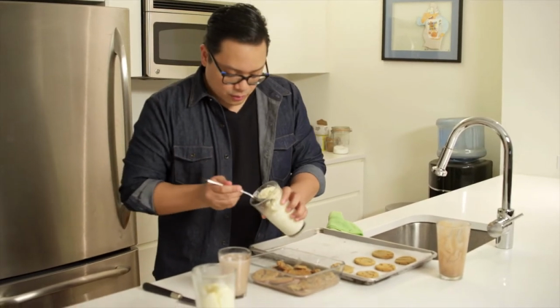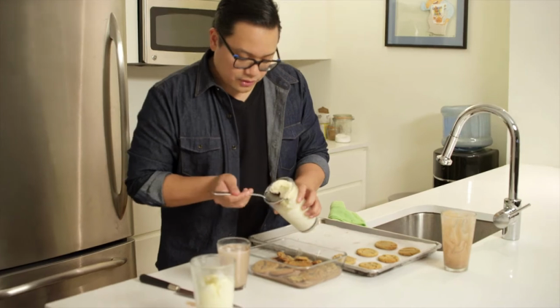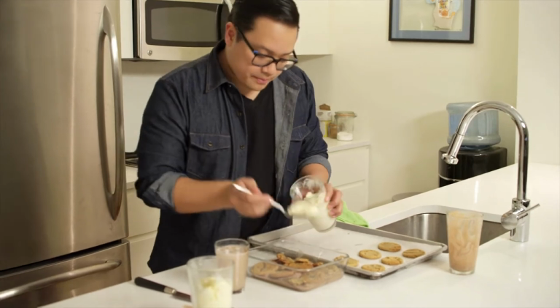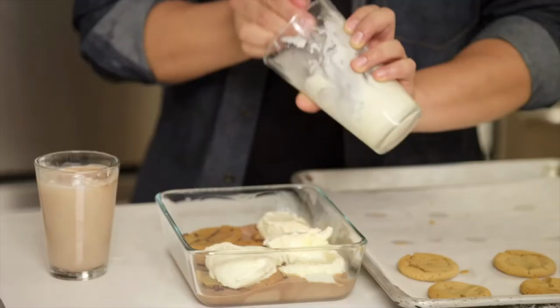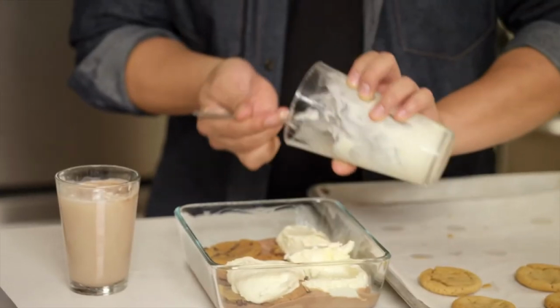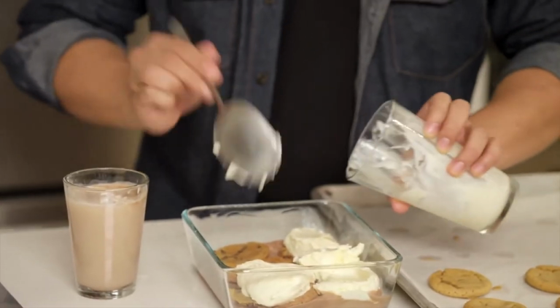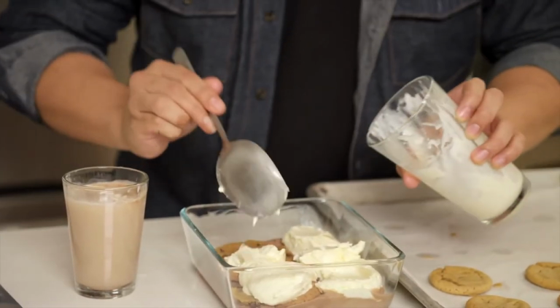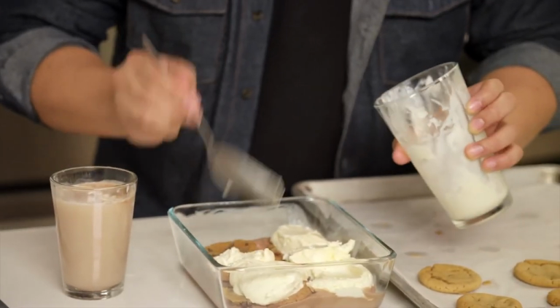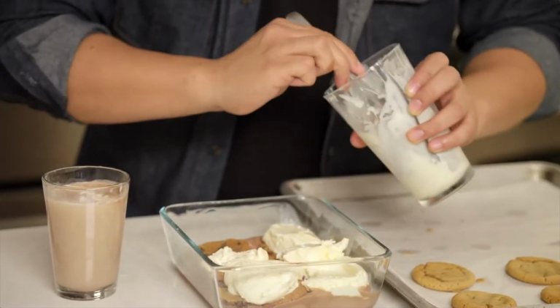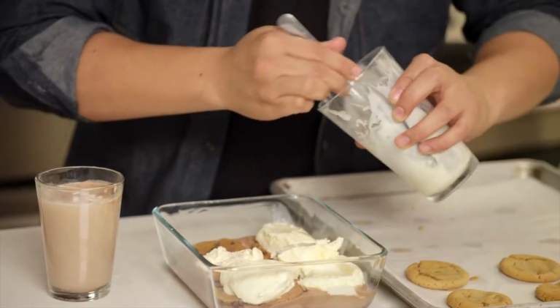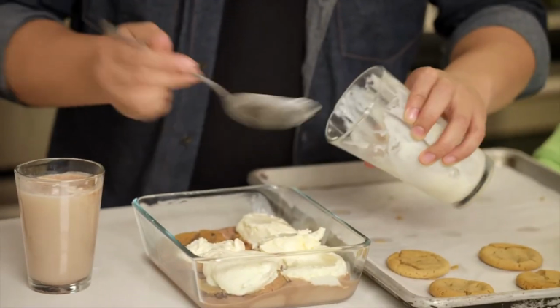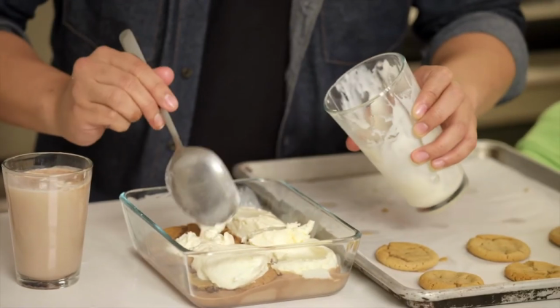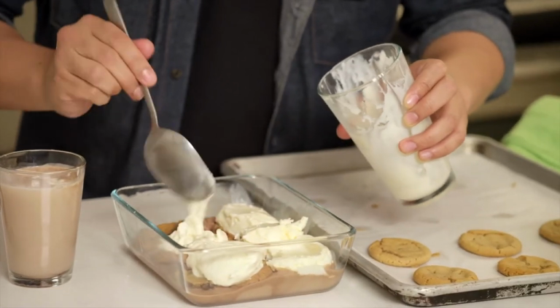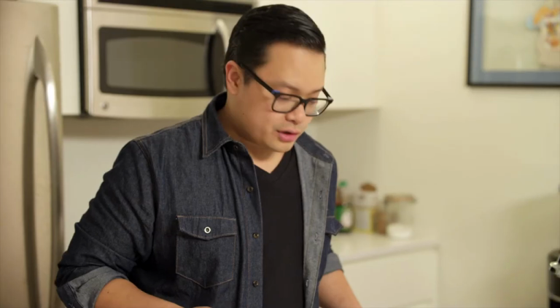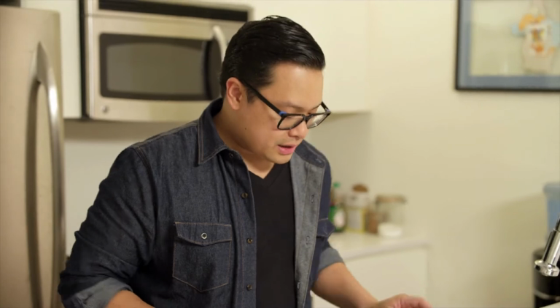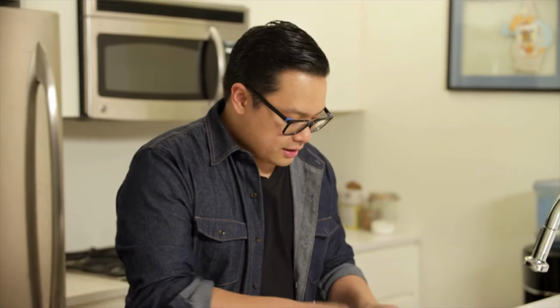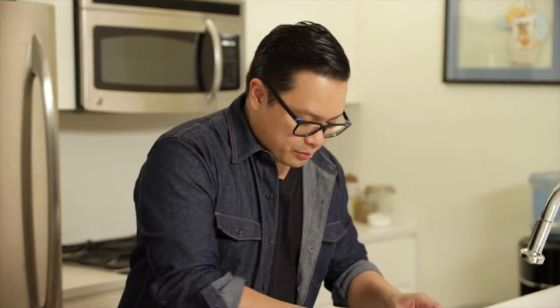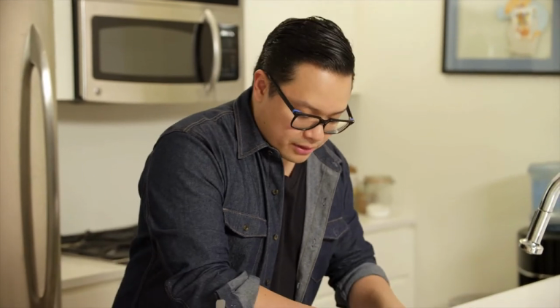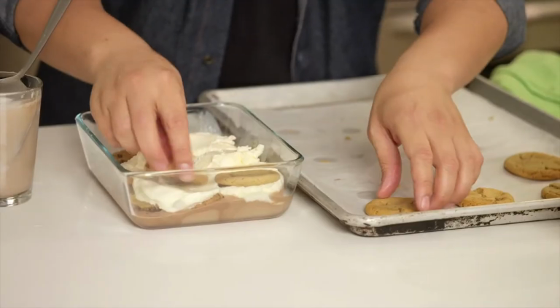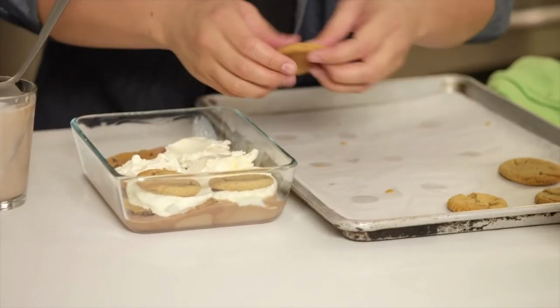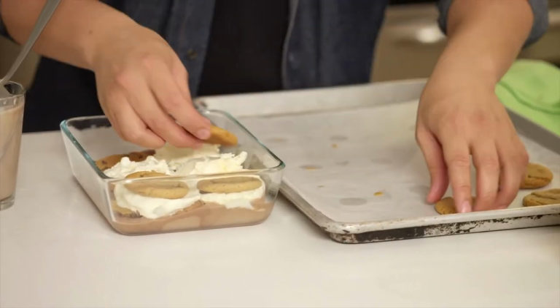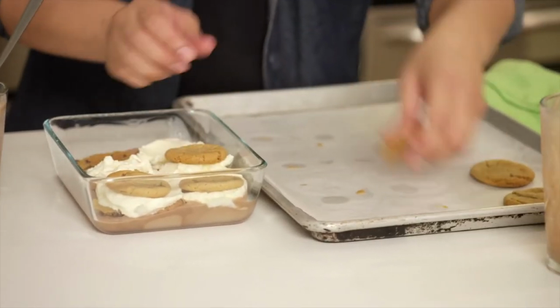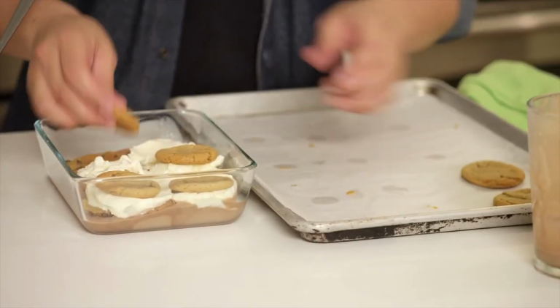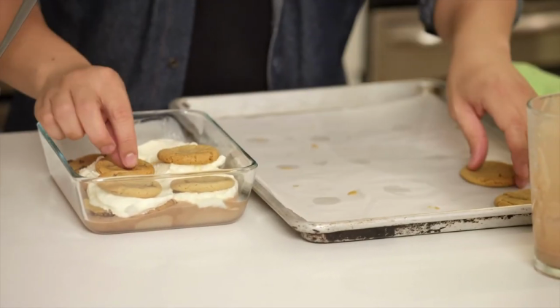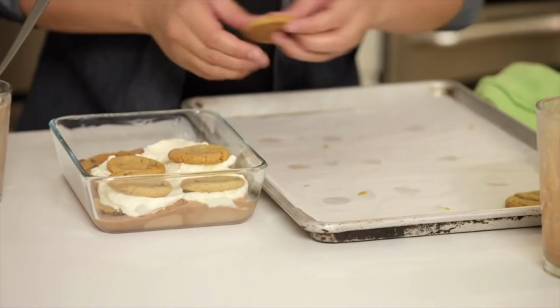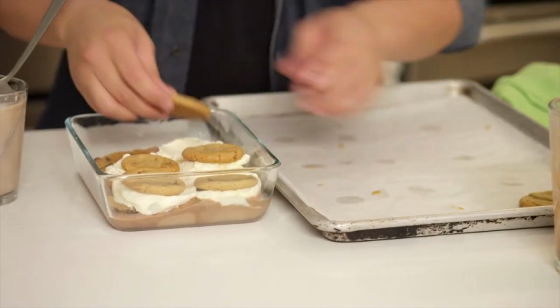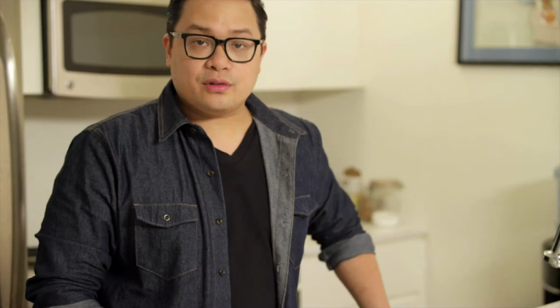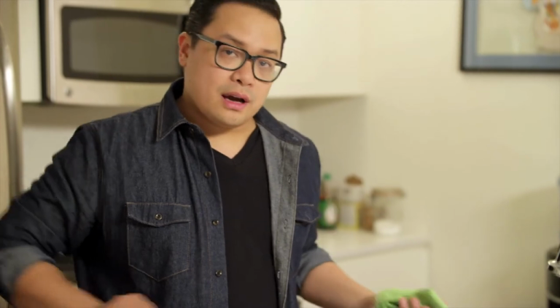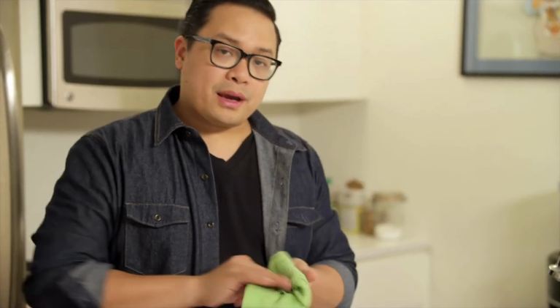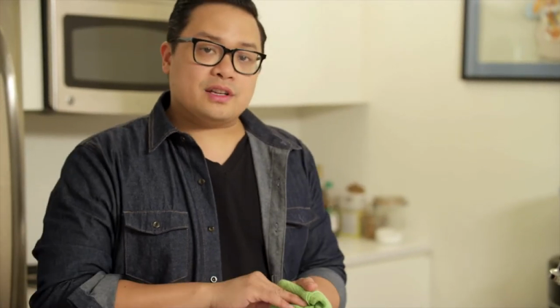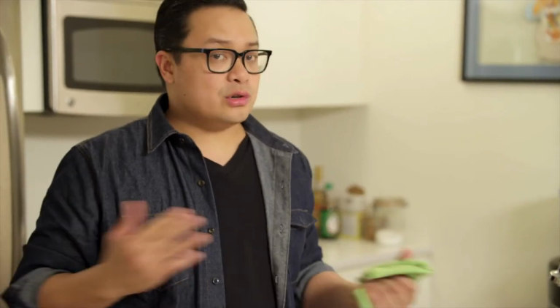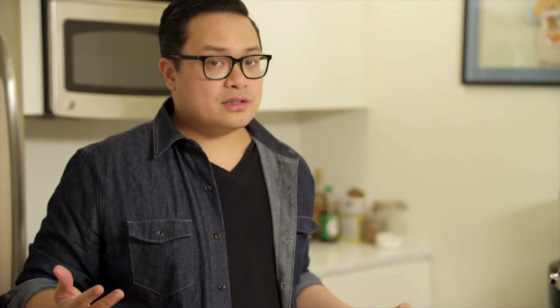Then we're going on to the next layer of ice cream — we're gonna do vanilla. And then the second layer of cookie: here we have peanut butter. We just repeat this process, and then once the baking dish is completely full, pop it back in the freezer until you're ready to serve.